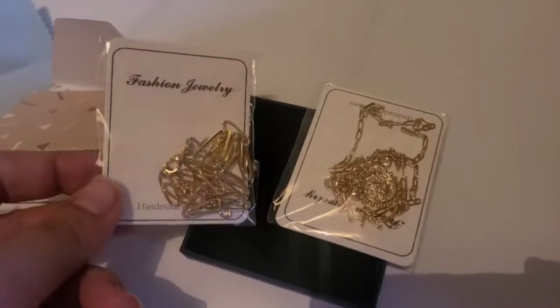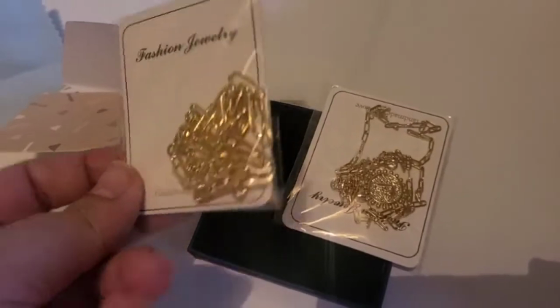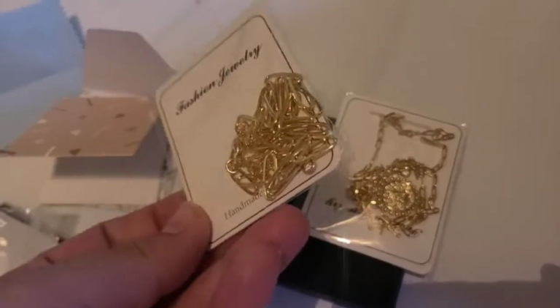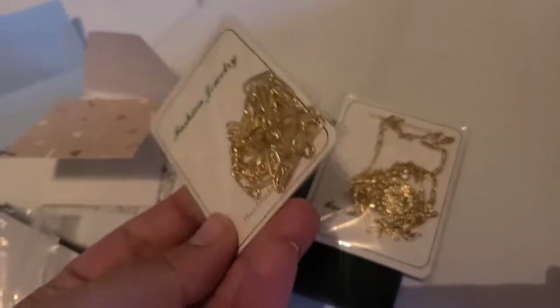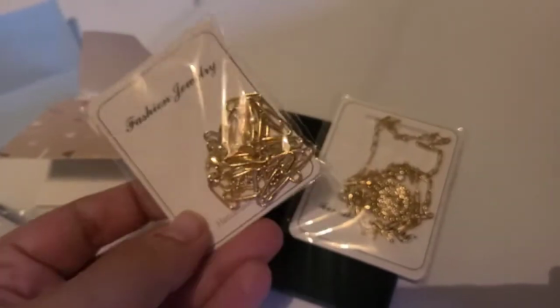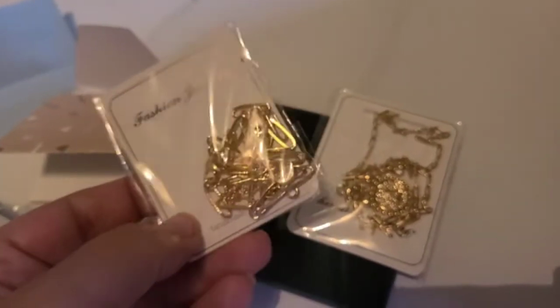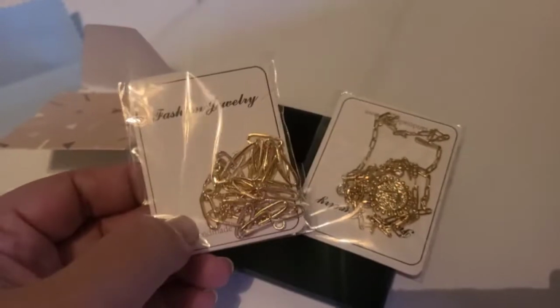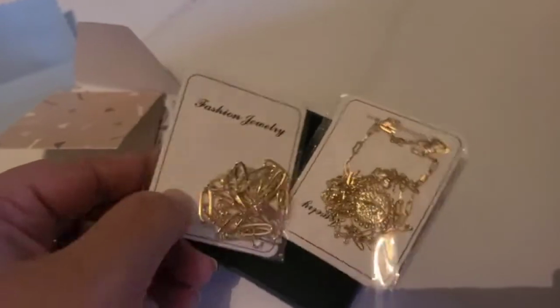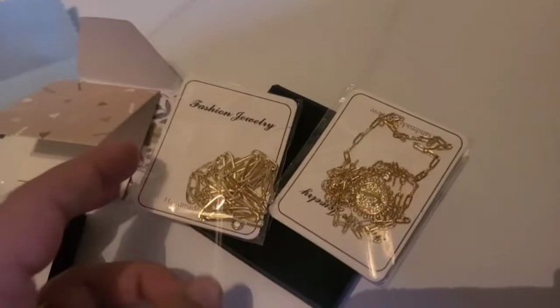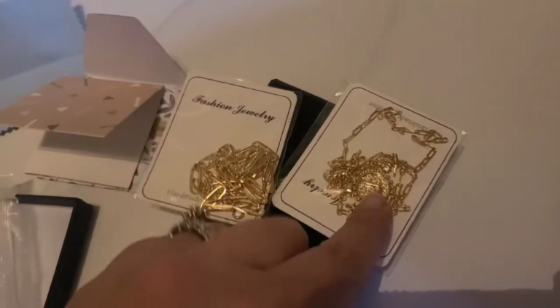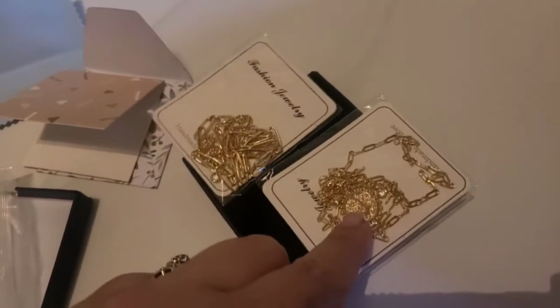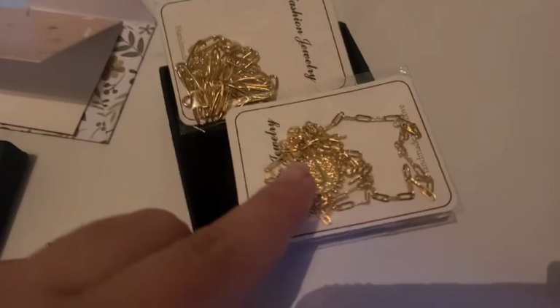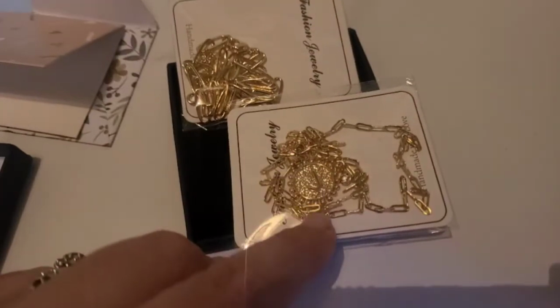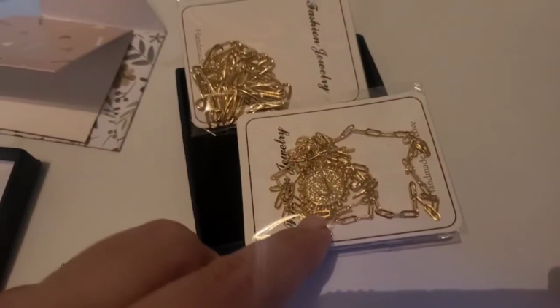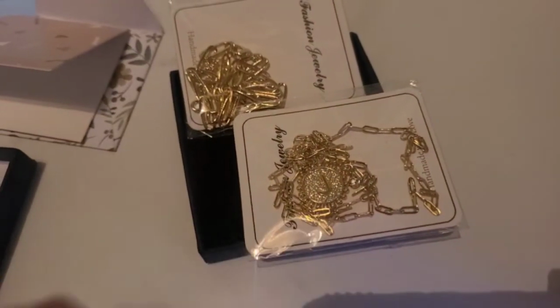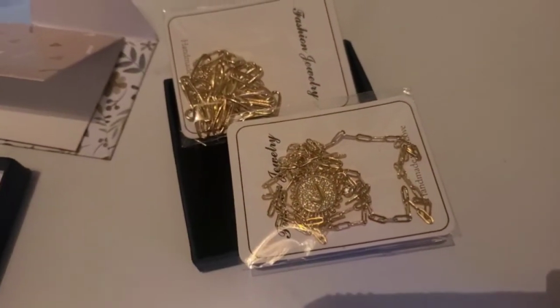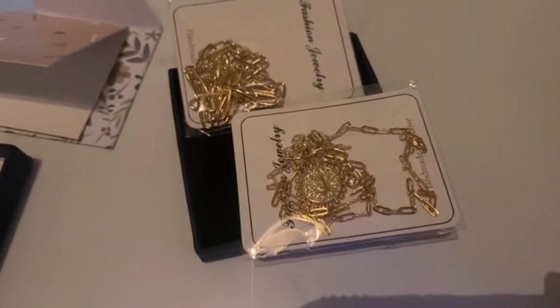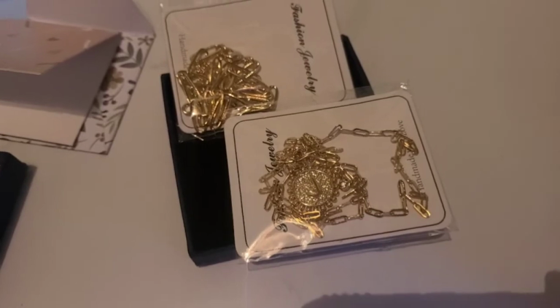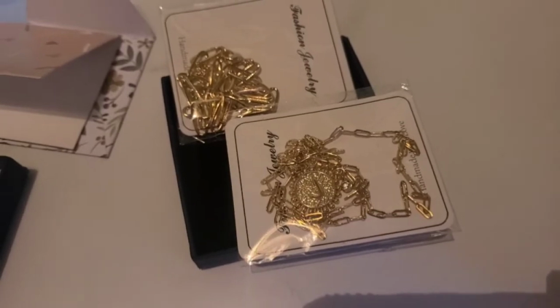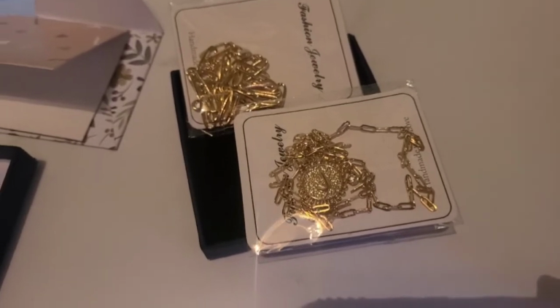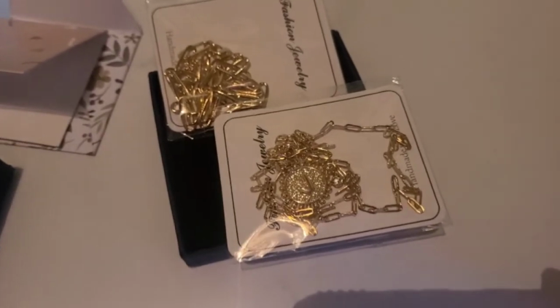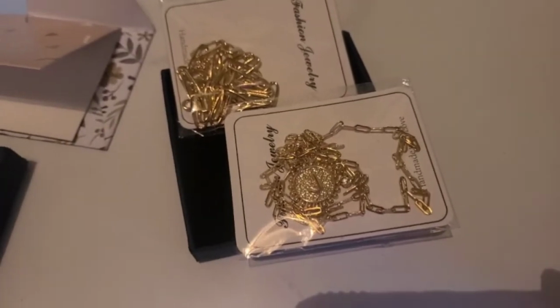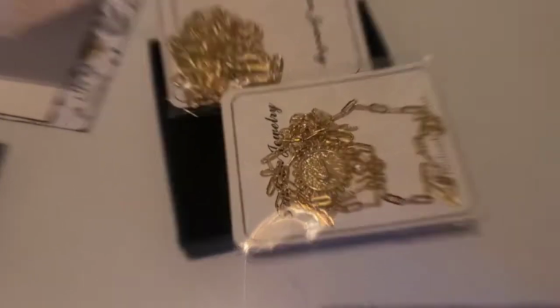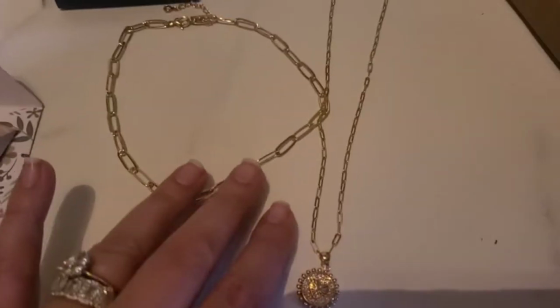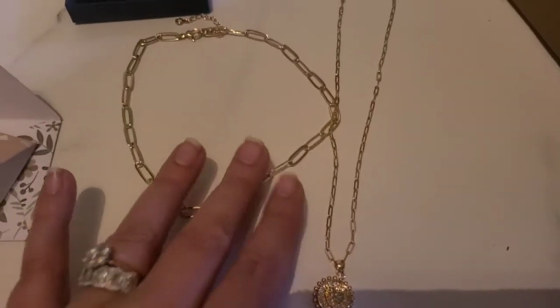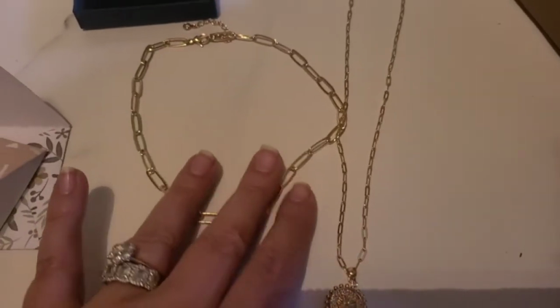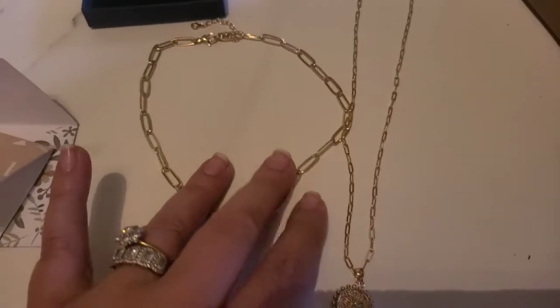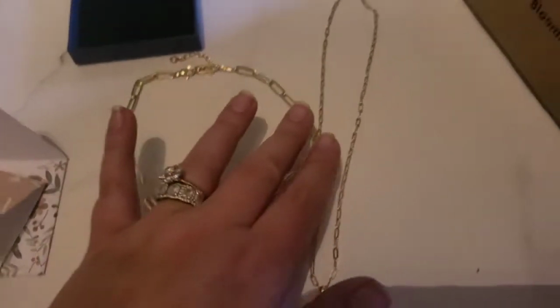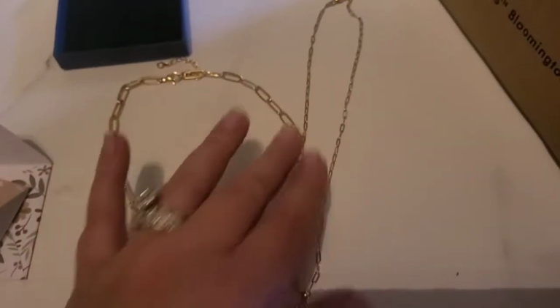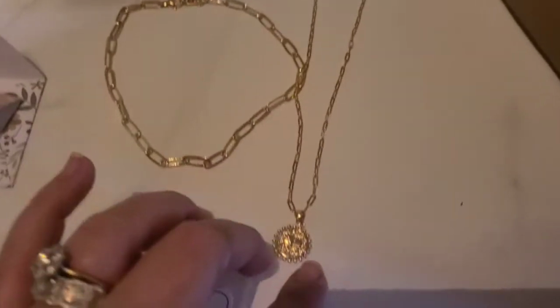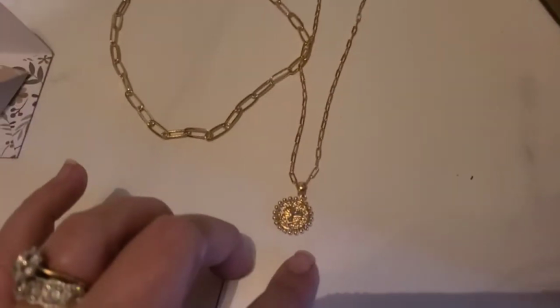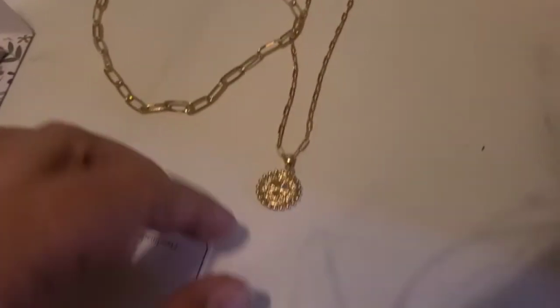When I take these out, you do get two separate chains. Here is one in this set and then here is the one with the letter on it. As you can see, this one is meant to be more like a choker and then this one is meant to be a little longer.